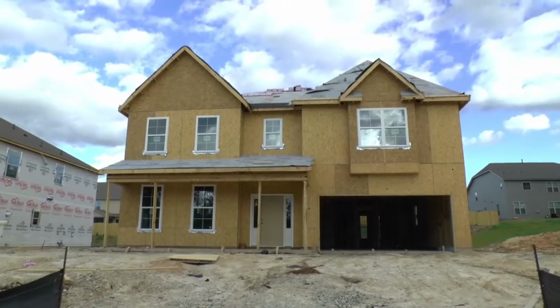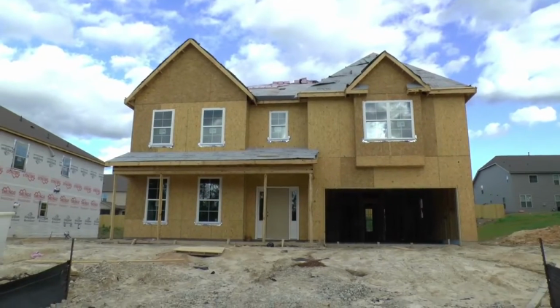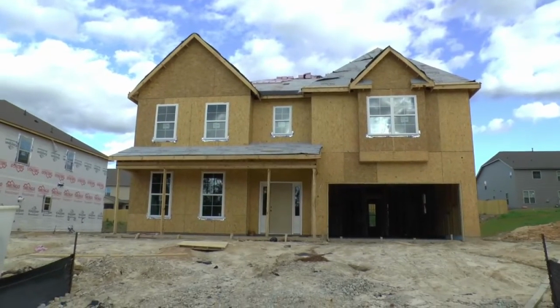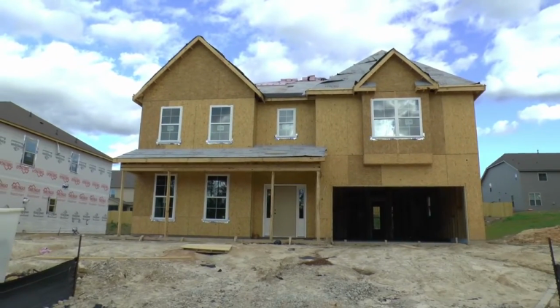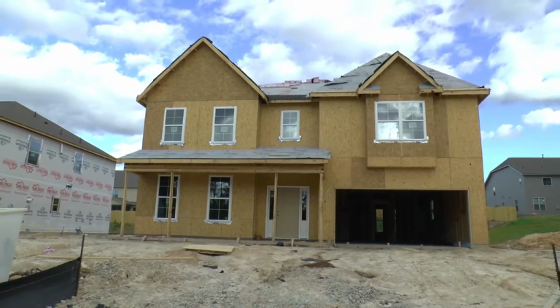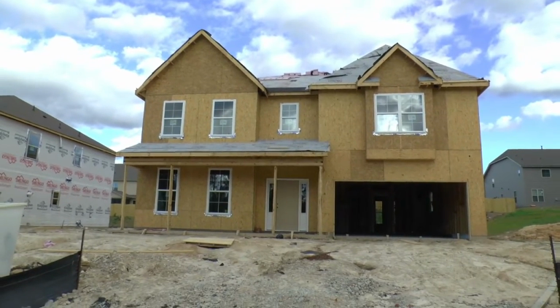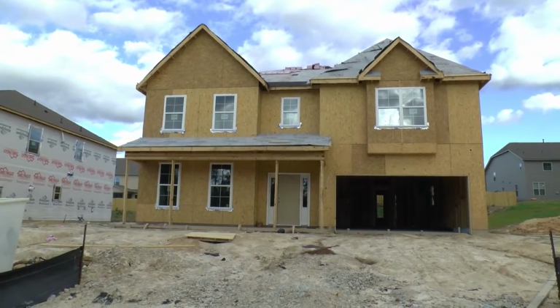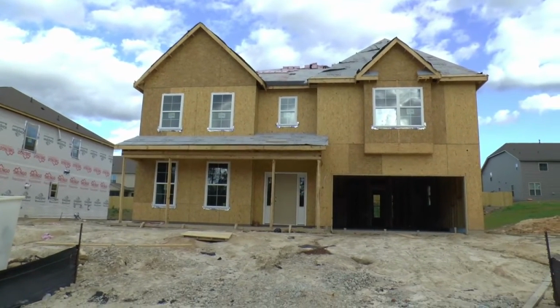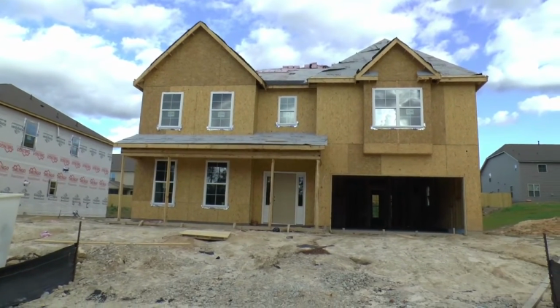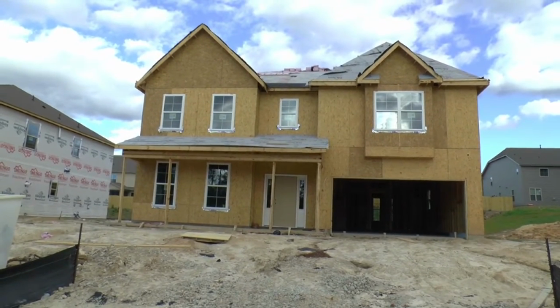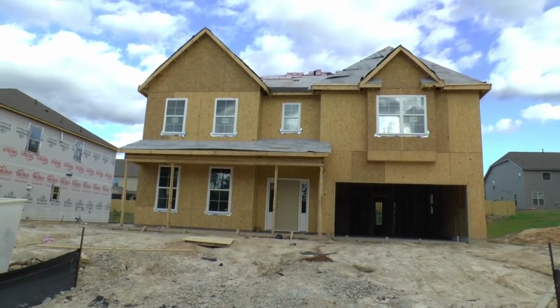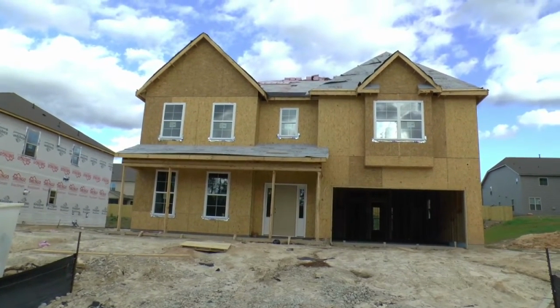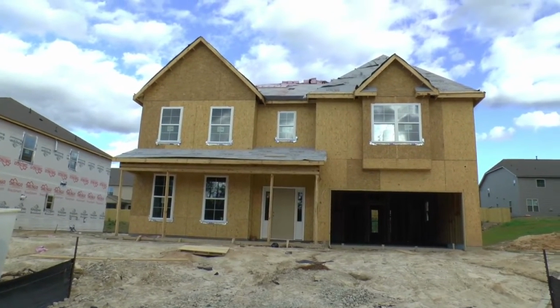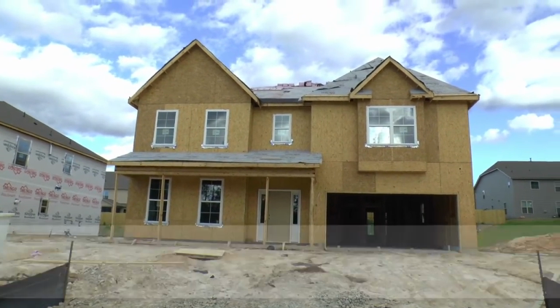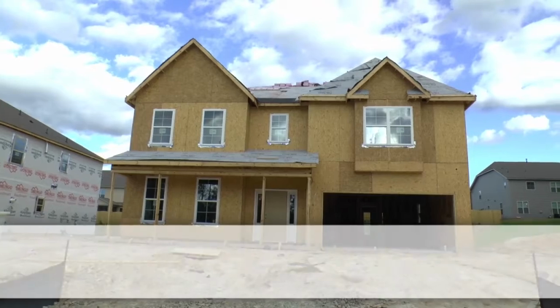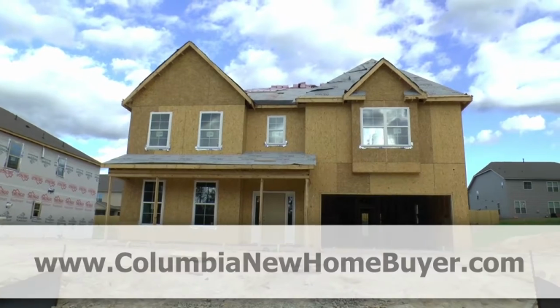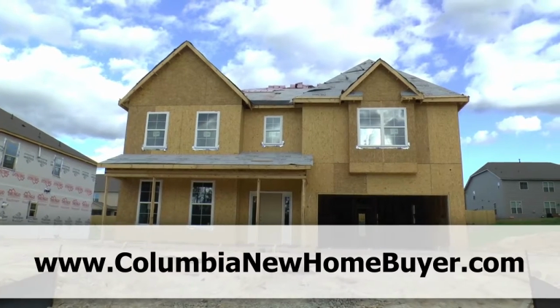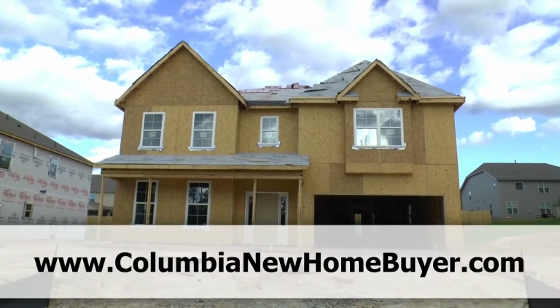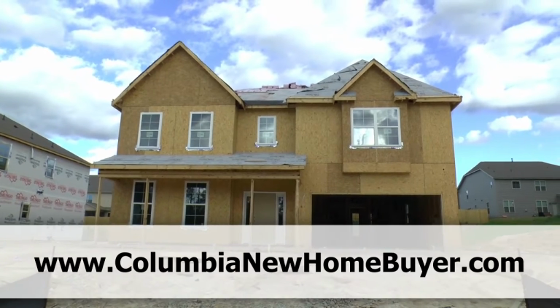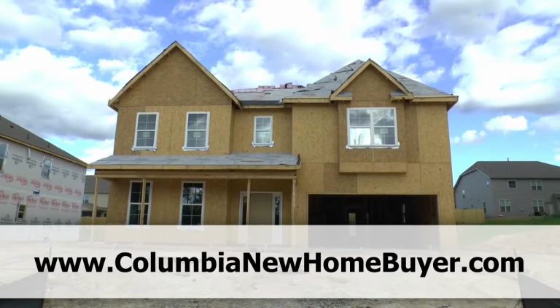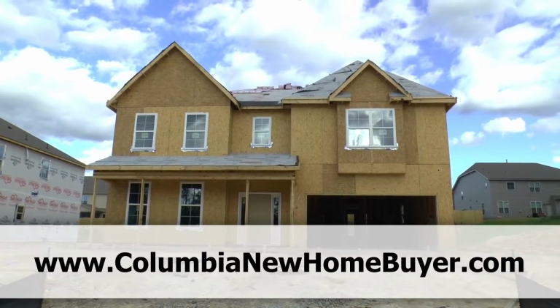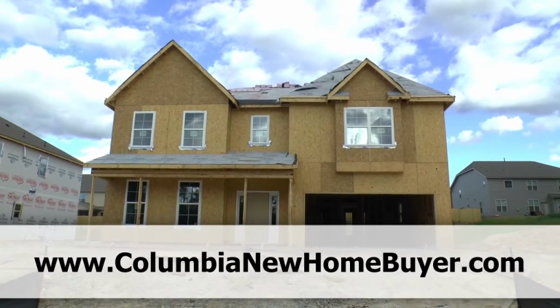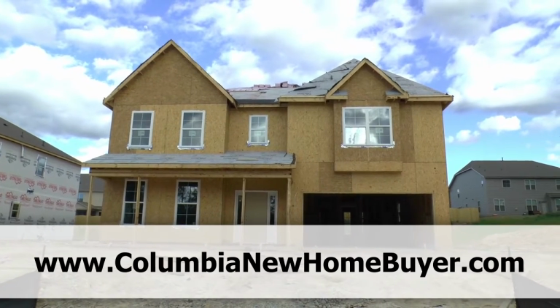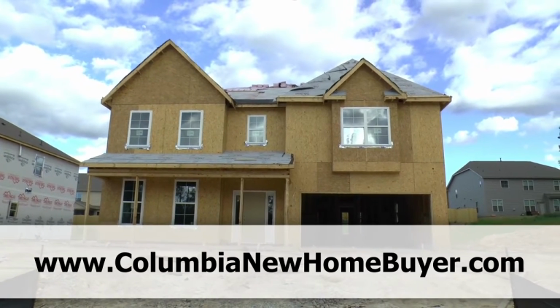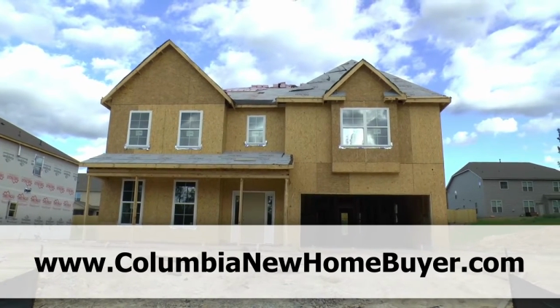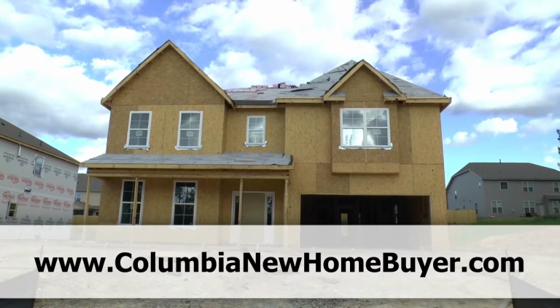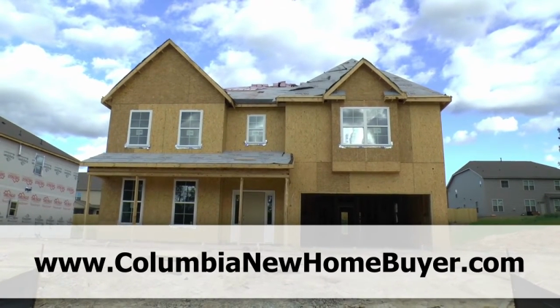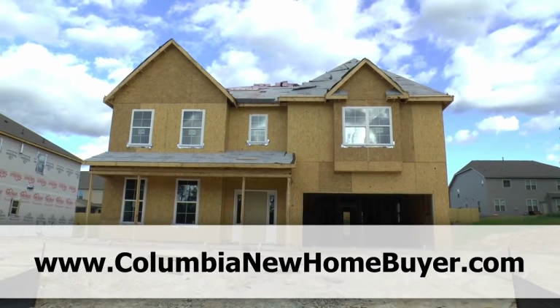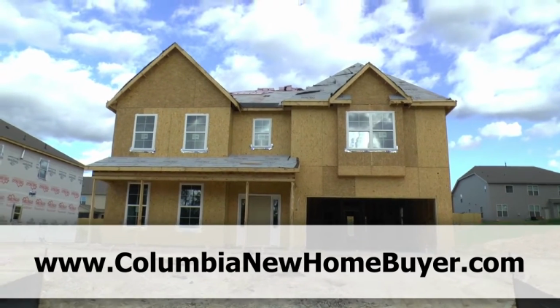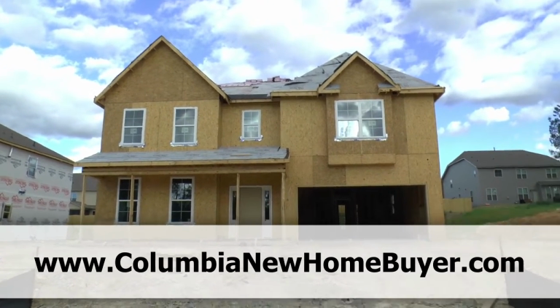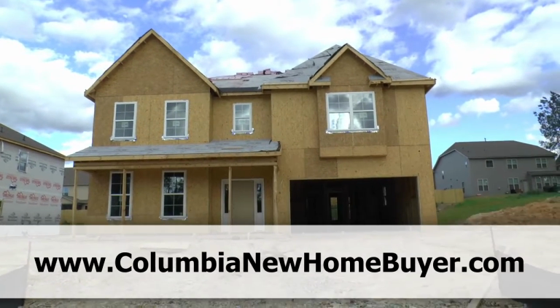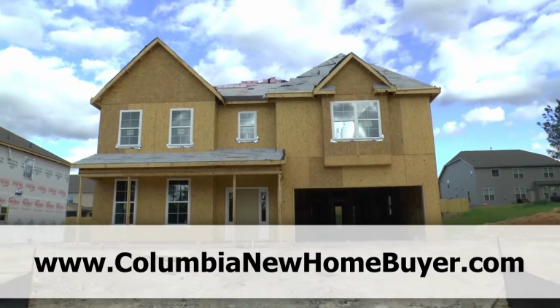Hey, Adrian LaFosse here with the Columbia New Home Buyer team in Columbia, South Carolina. You can find us online at ColumbiaNewHomeBuyer.com.